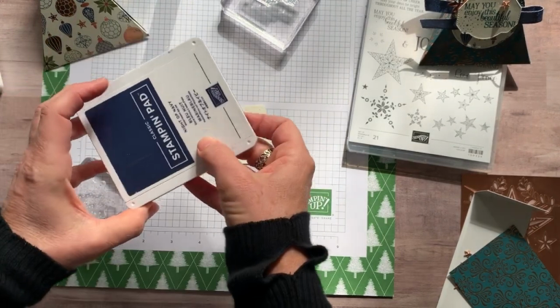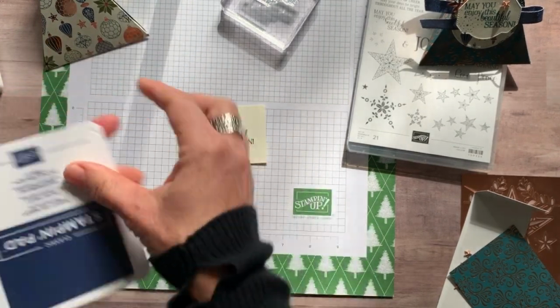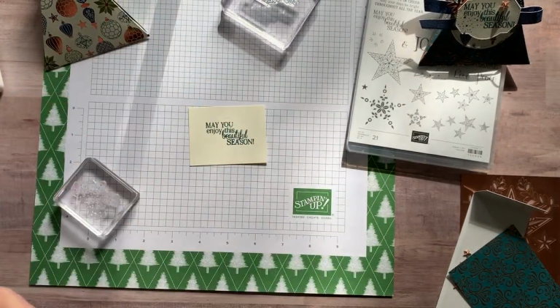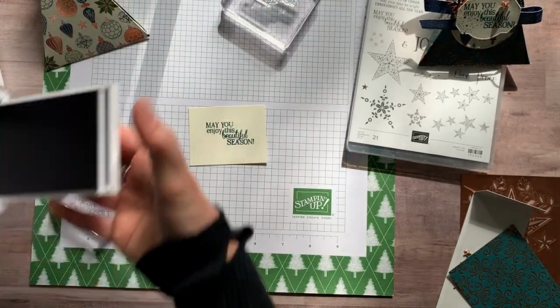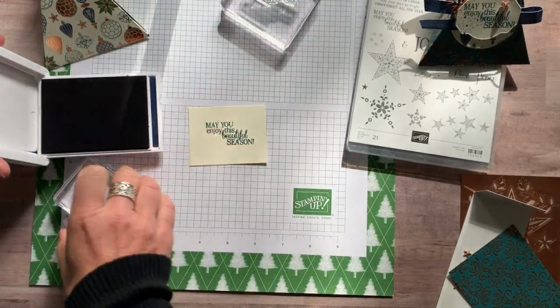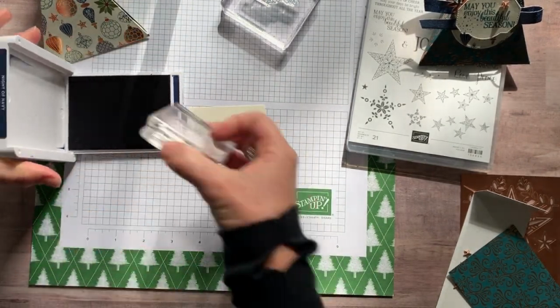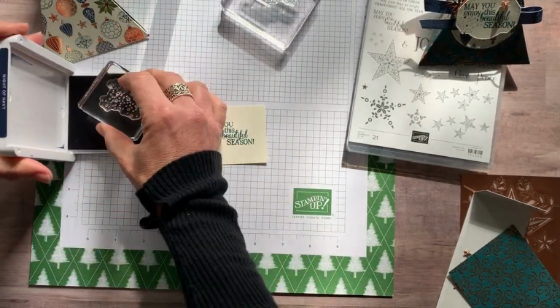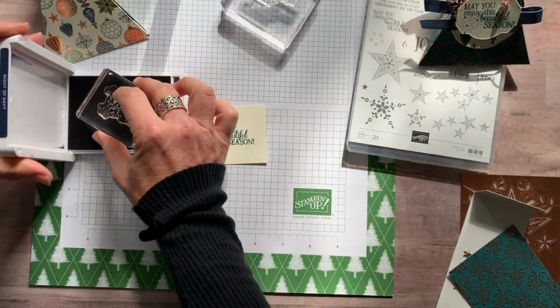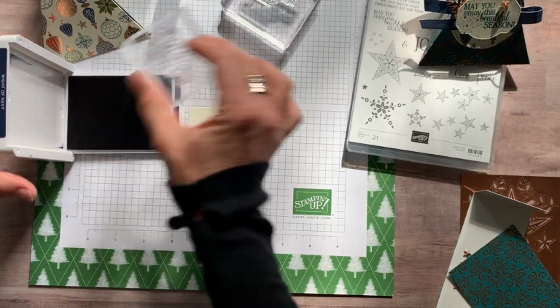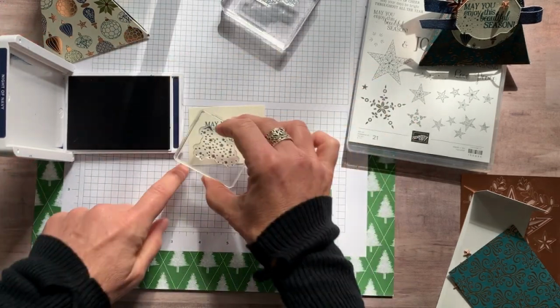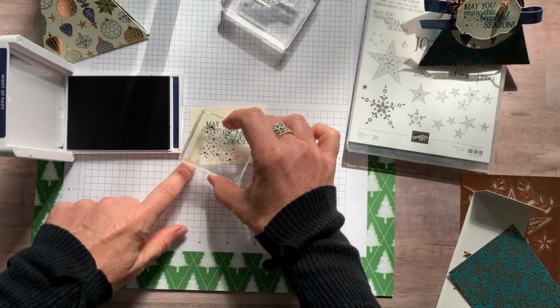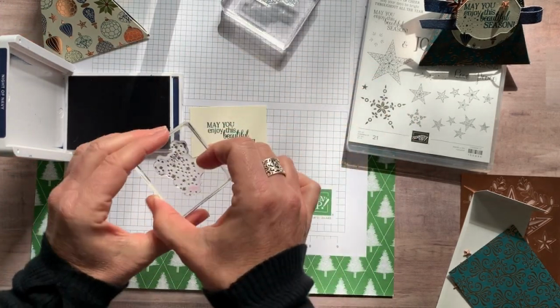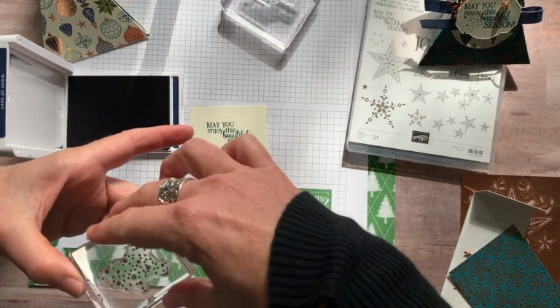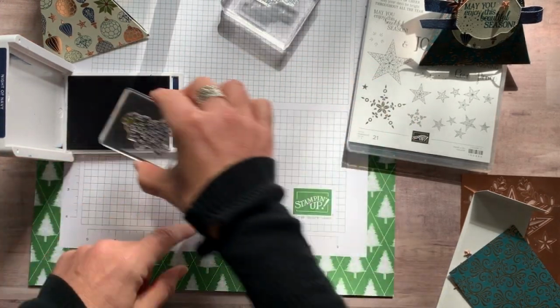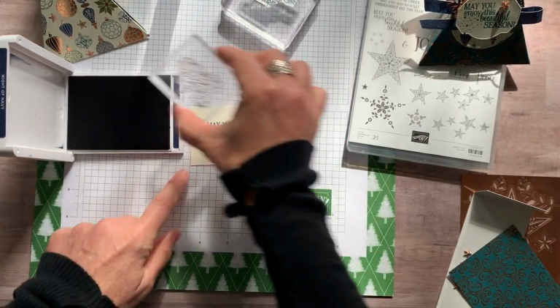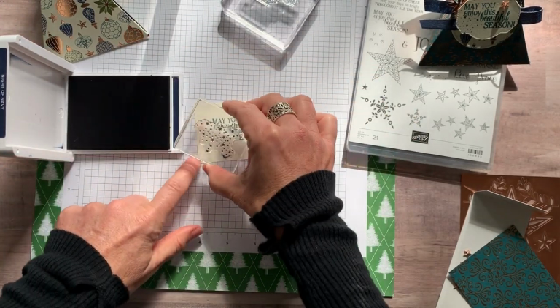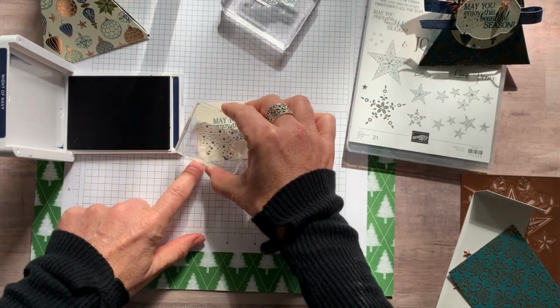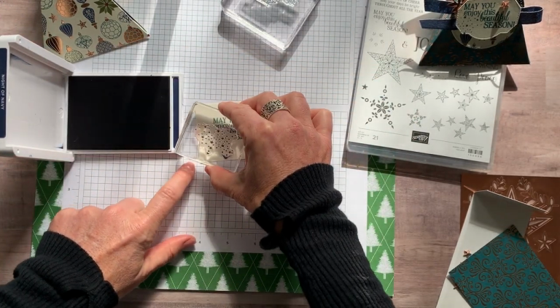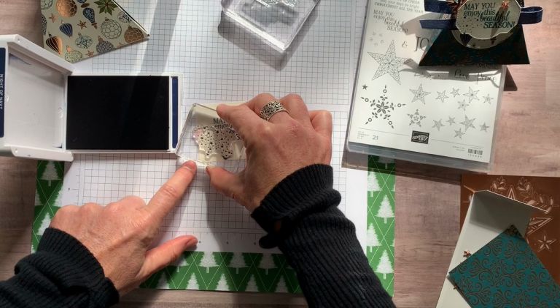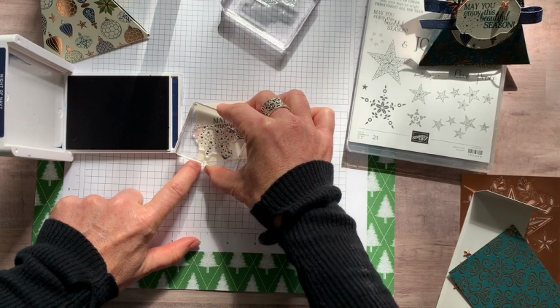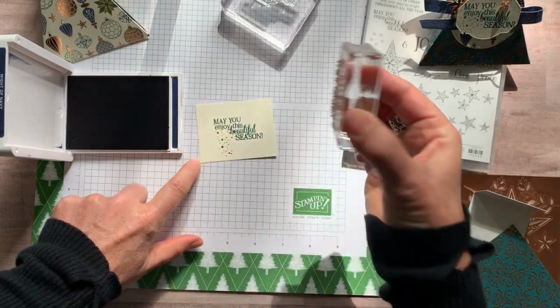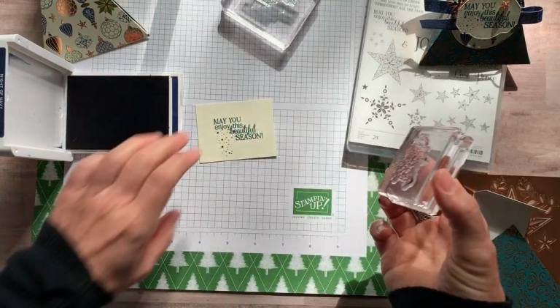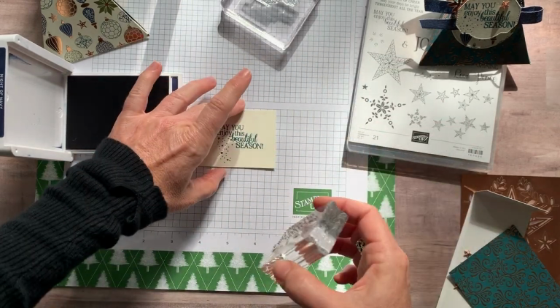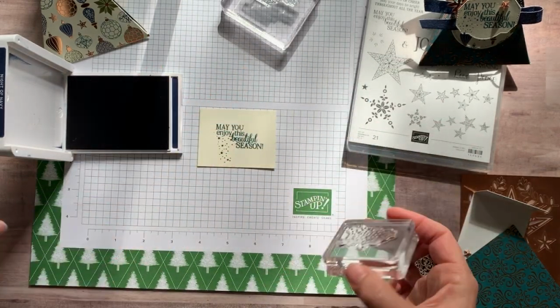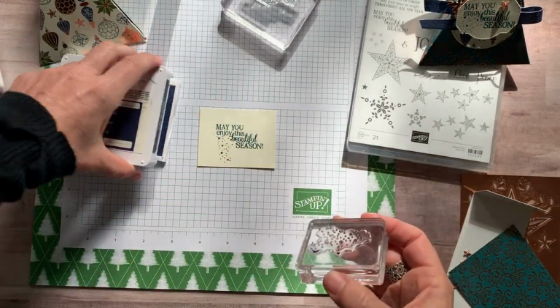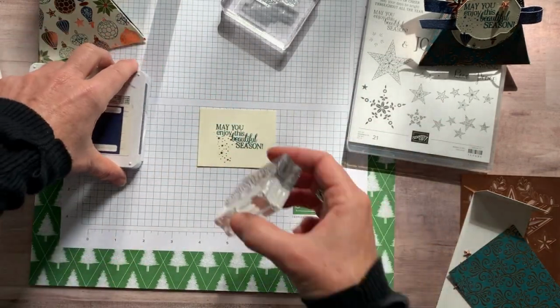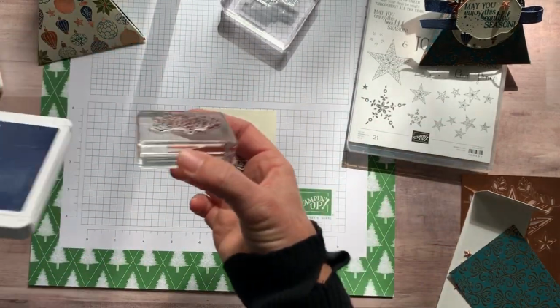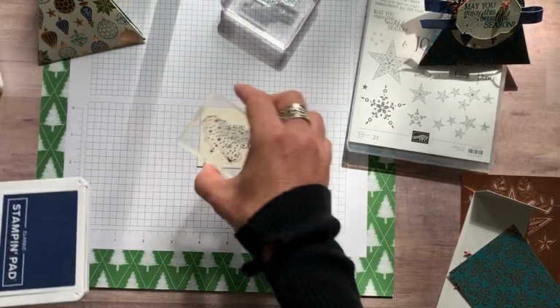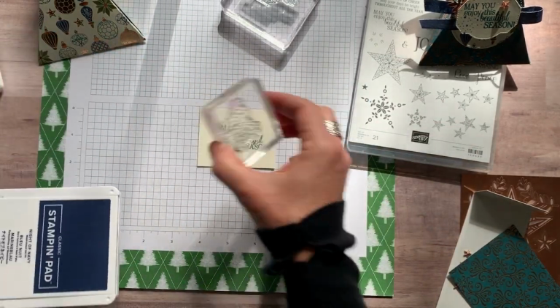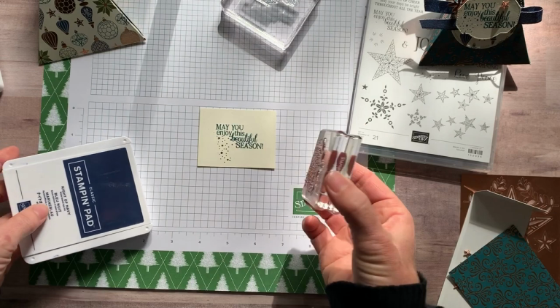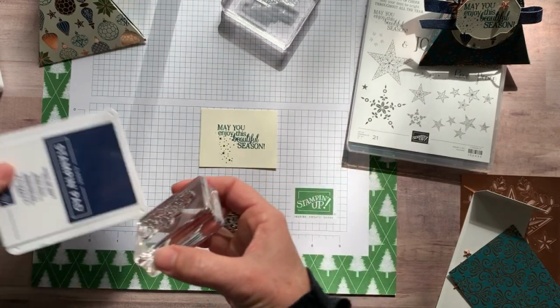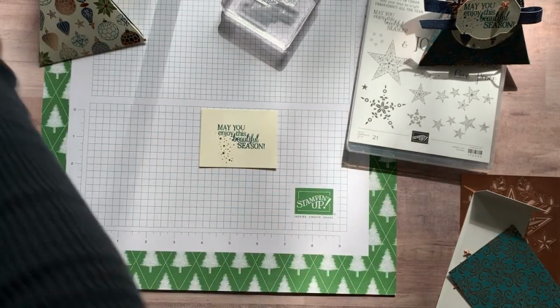Then I have Night of Navy ink and I just had to stamp a little something fun. I'm going to turn this this way — nice easy tap tap tap, press straight down and straight up. And there we go. I think I caught the edge there, but that's all right.